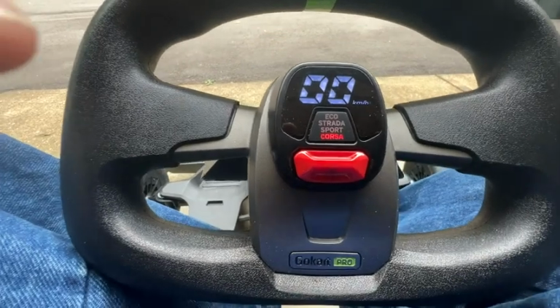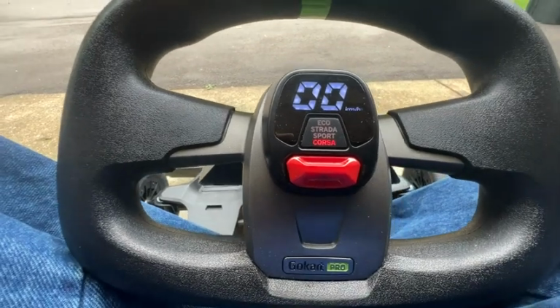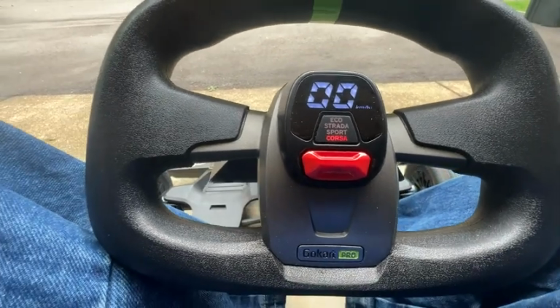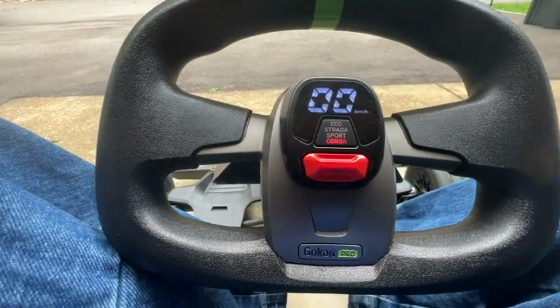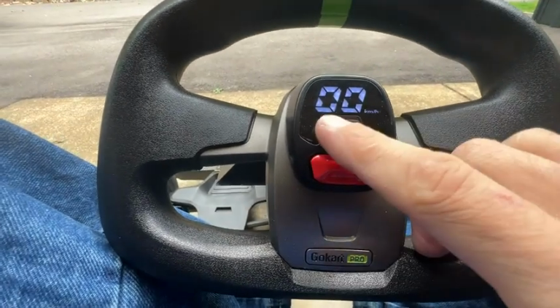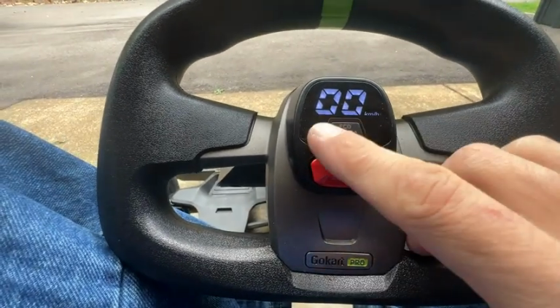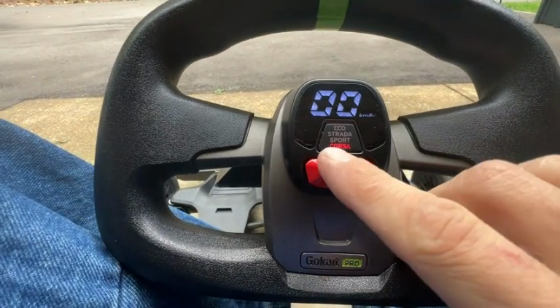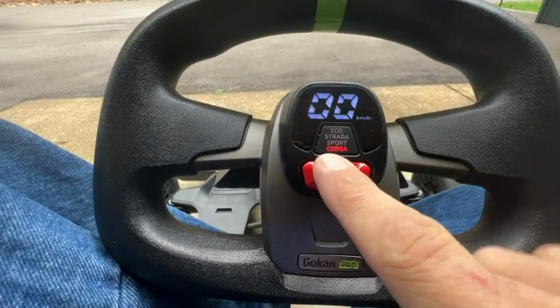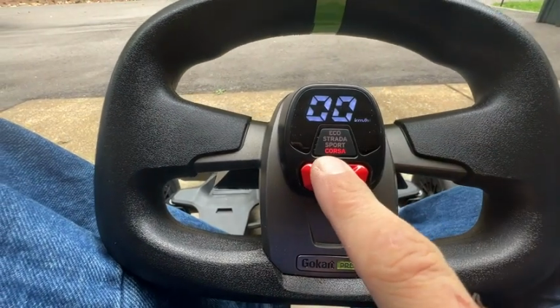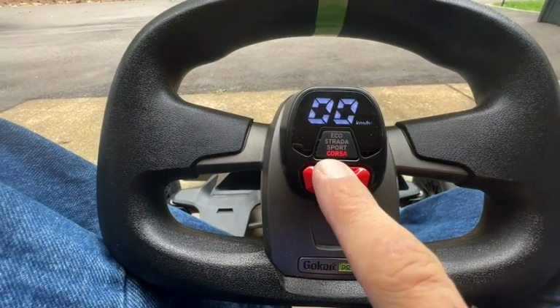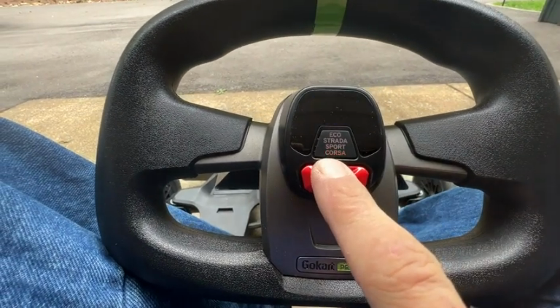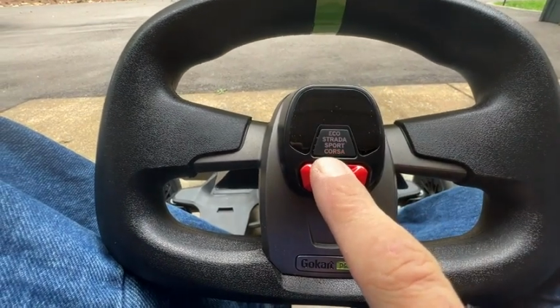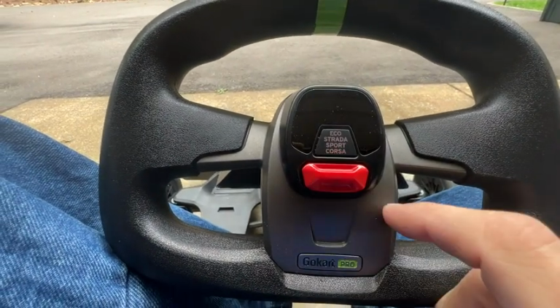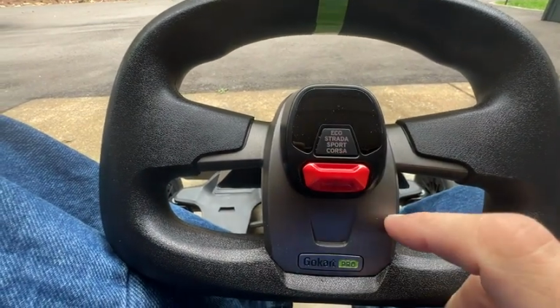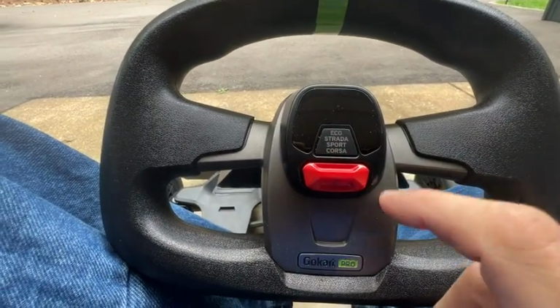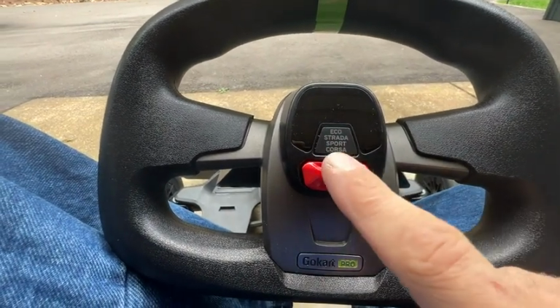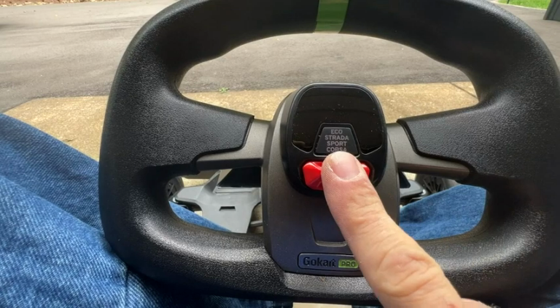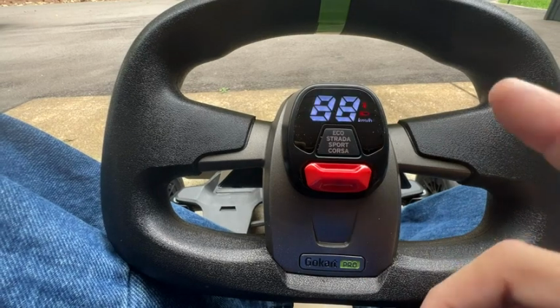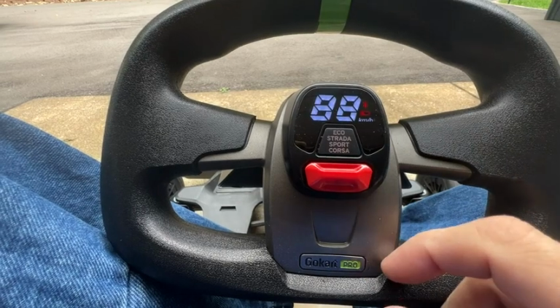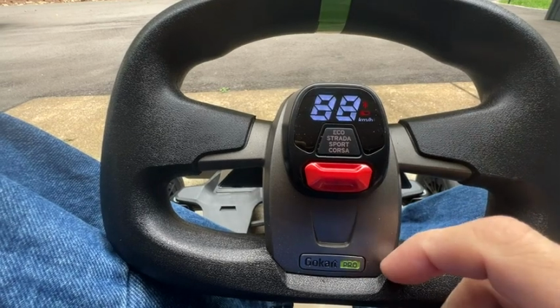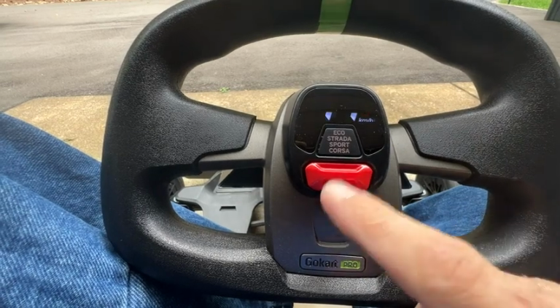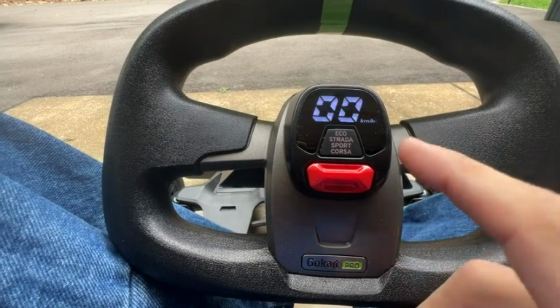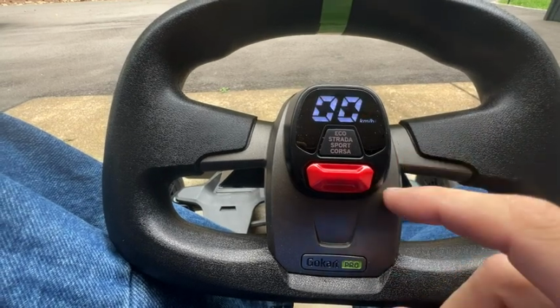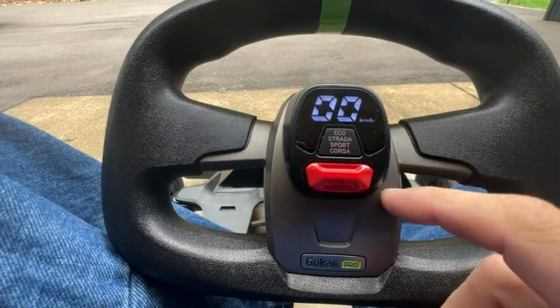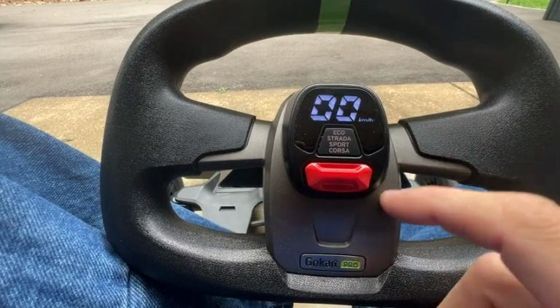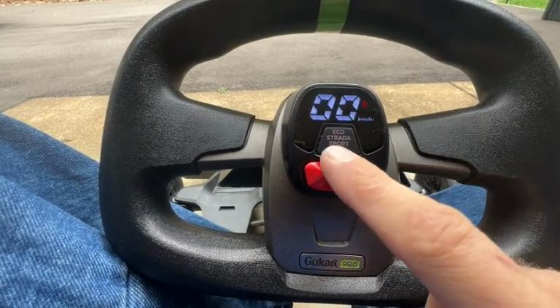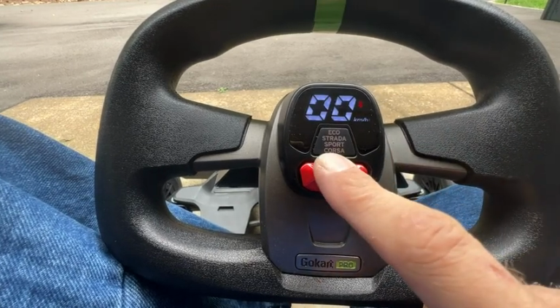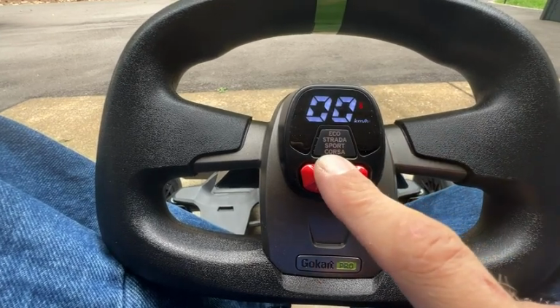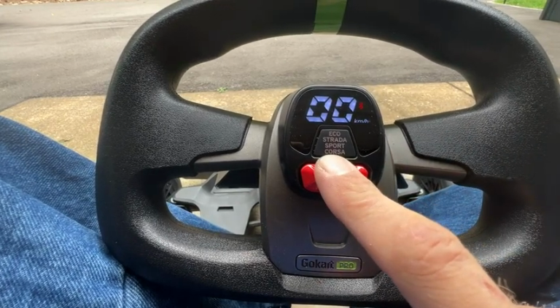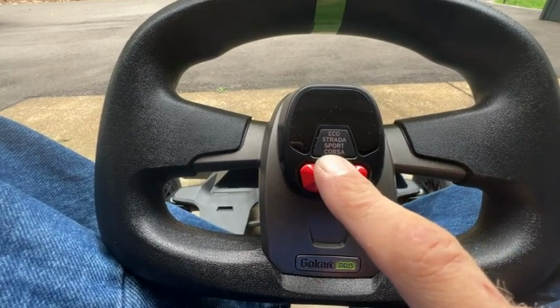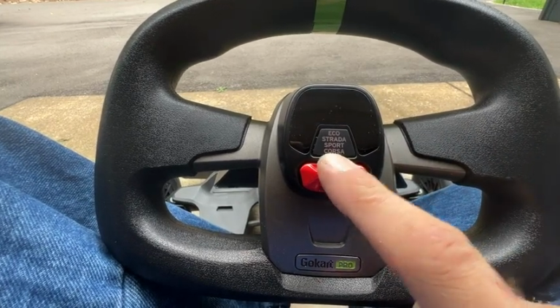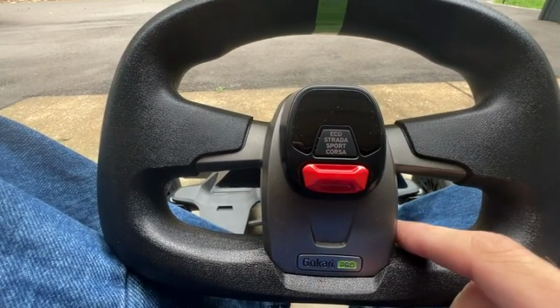To turn it on and off, you can hold the down button to turn it off. To turn it on, just touch it and it'll go on — up or down will turn it on. Holding down is your off button.